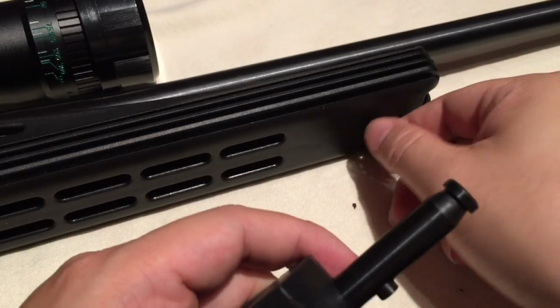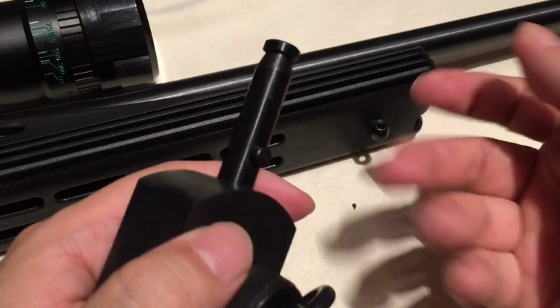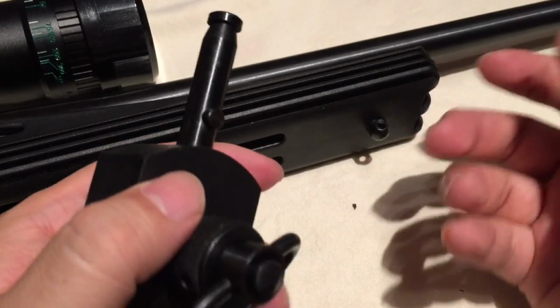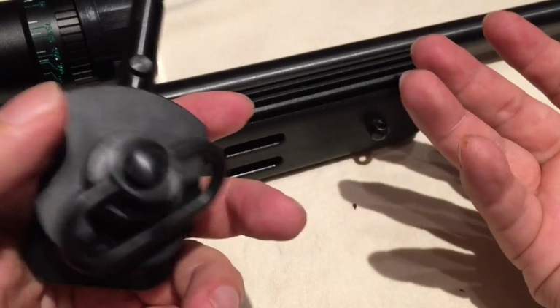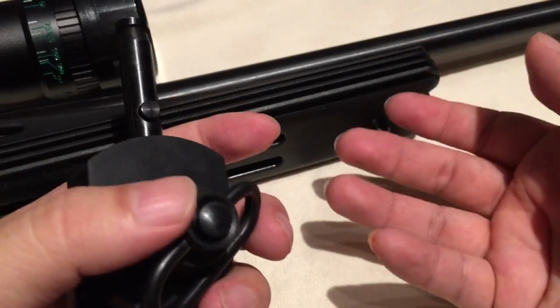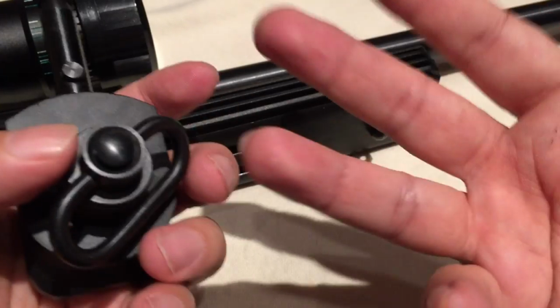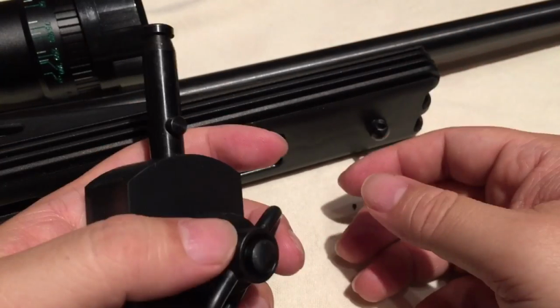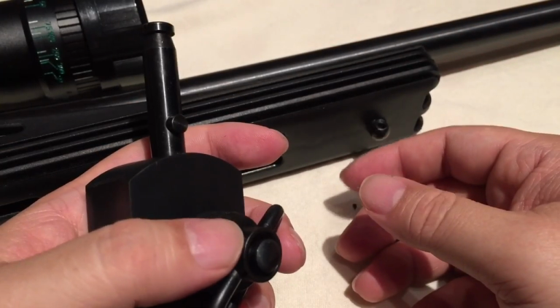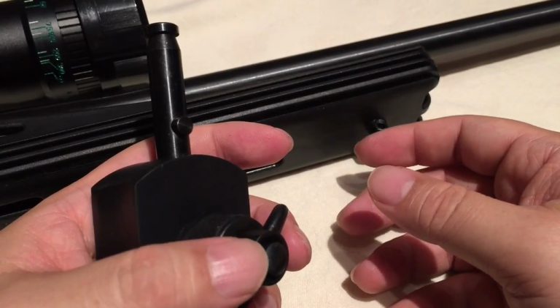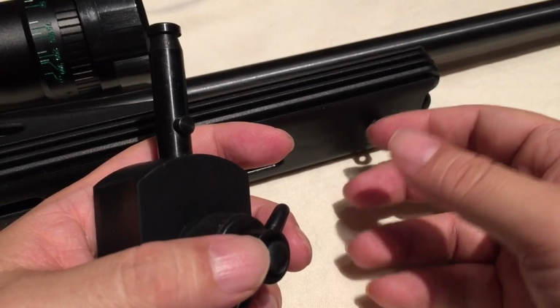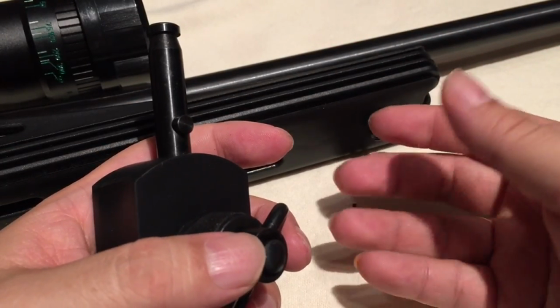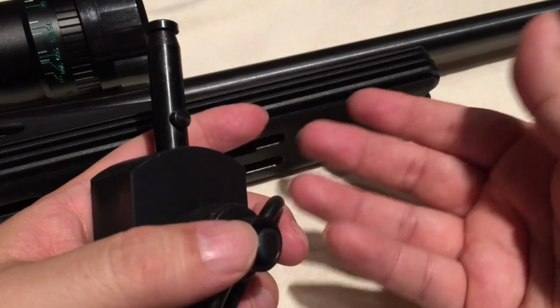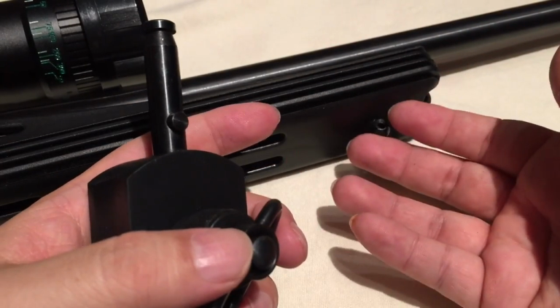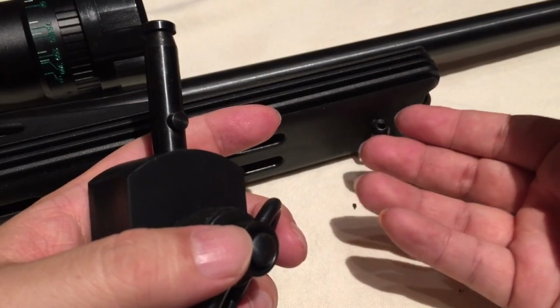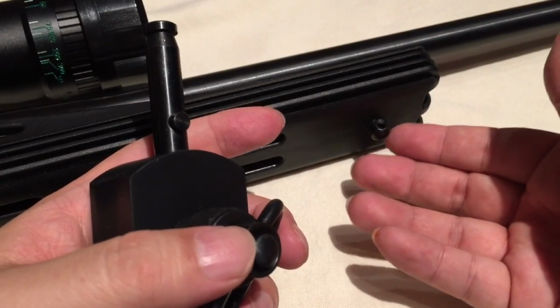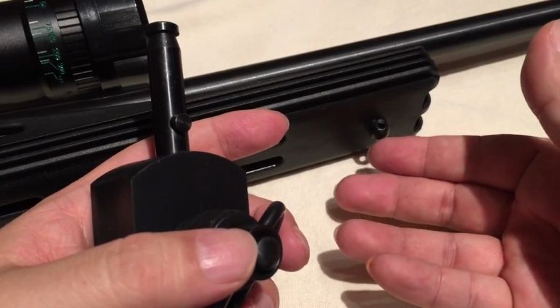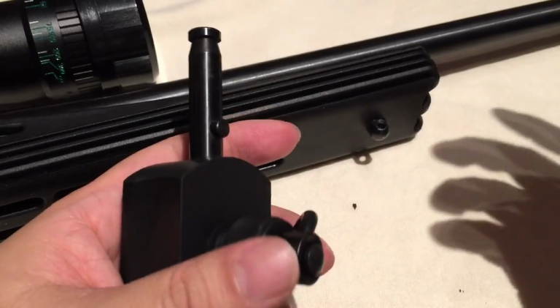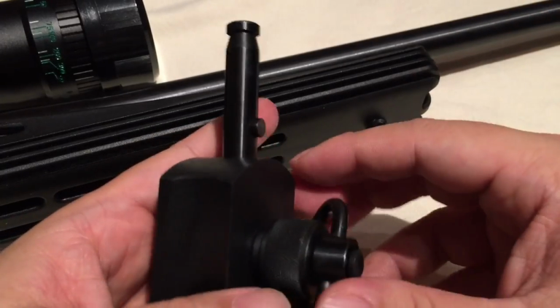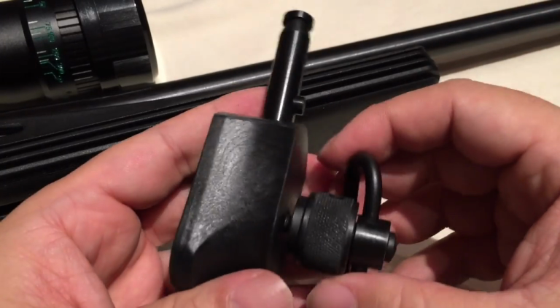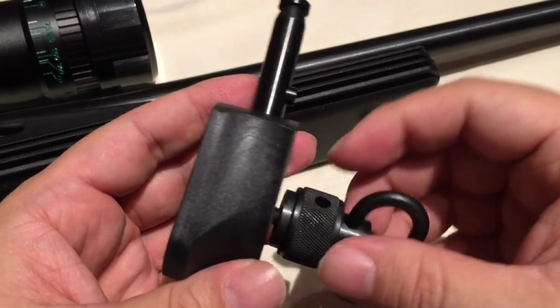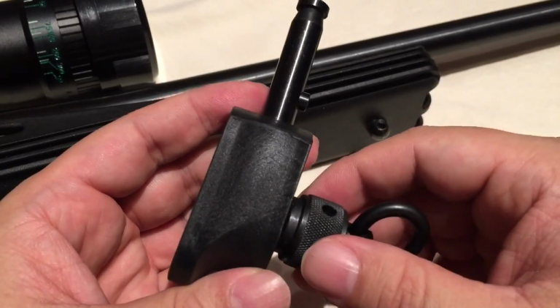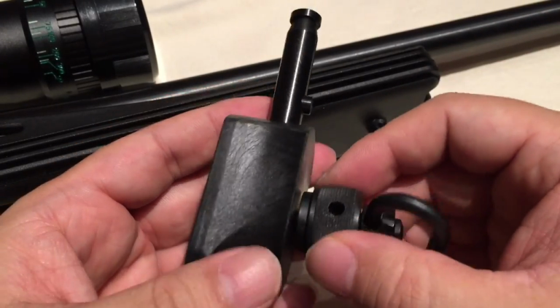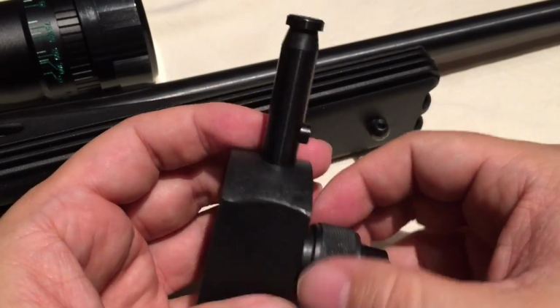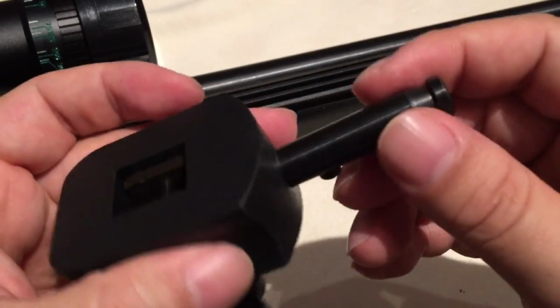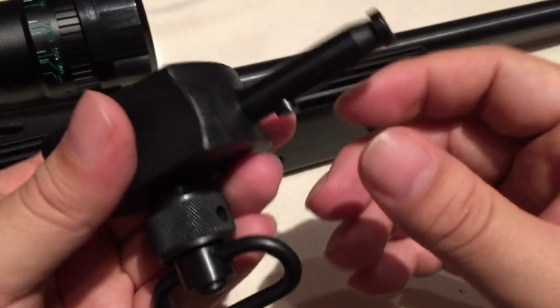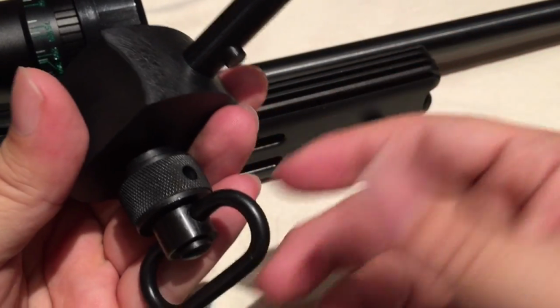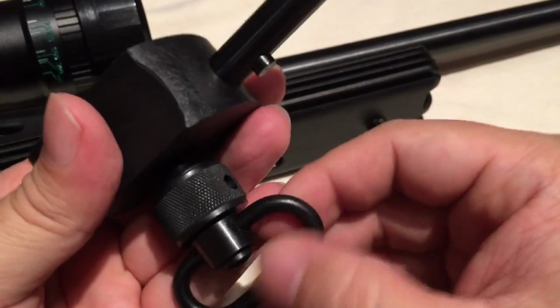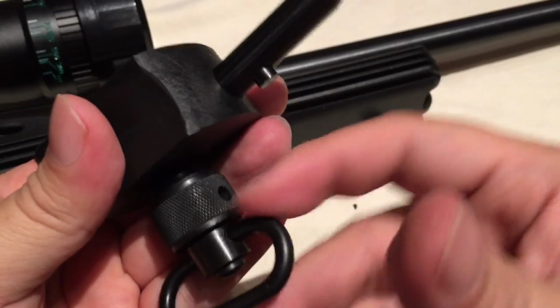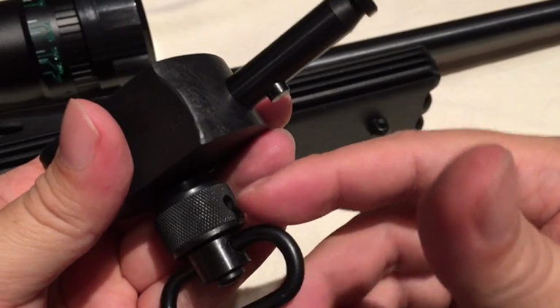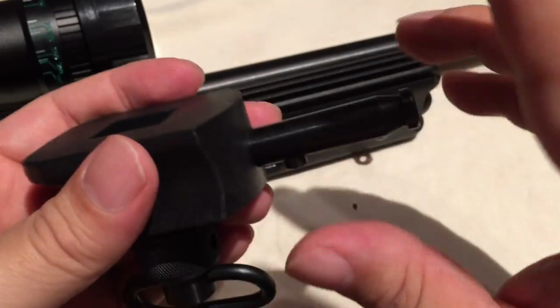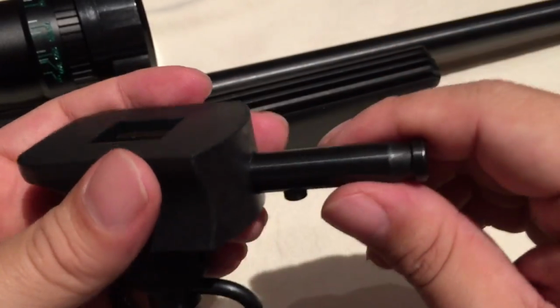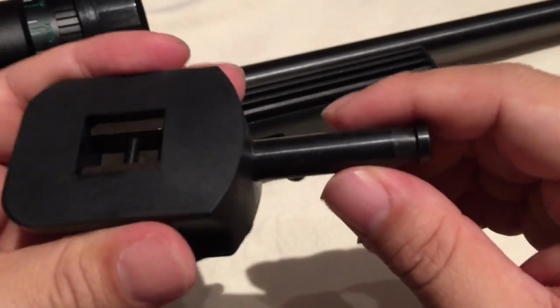If you're going to carry a rifle — say you're a hunter carrying it out to a stand — you want to have a sling to carry it, and then you also want a bipod because if you're going to set it up. So this is kind of nice because now you're going to have both. I'll show you that.